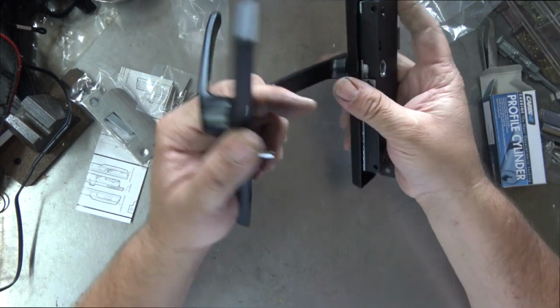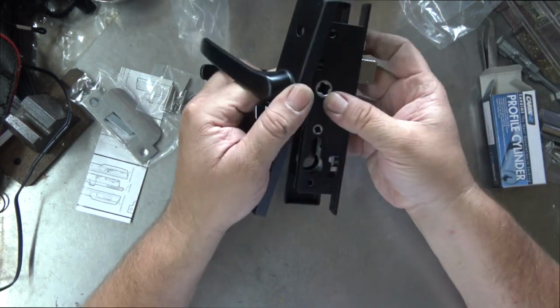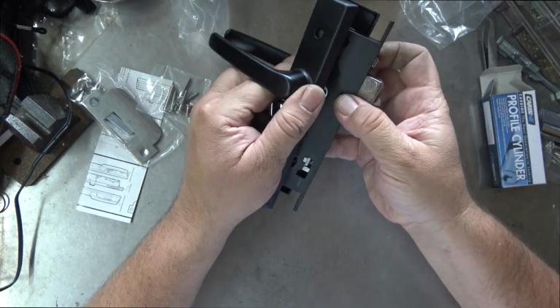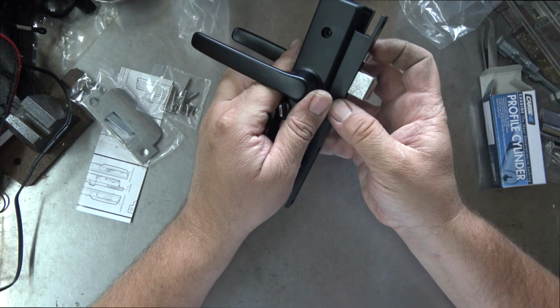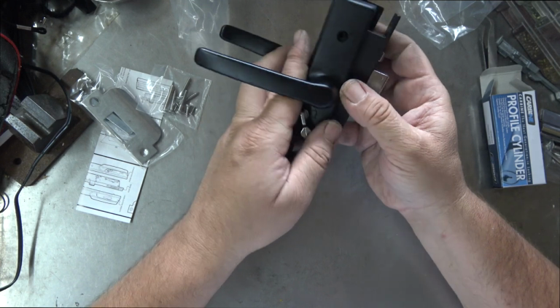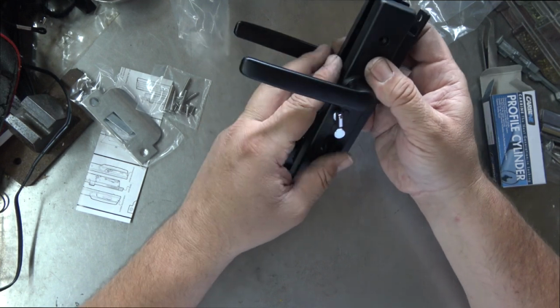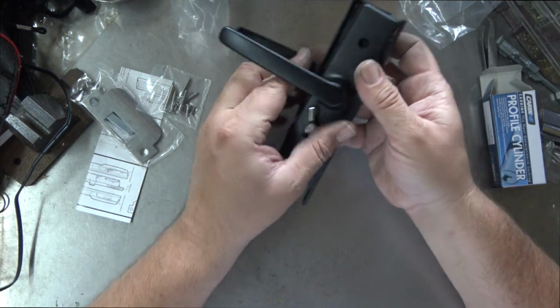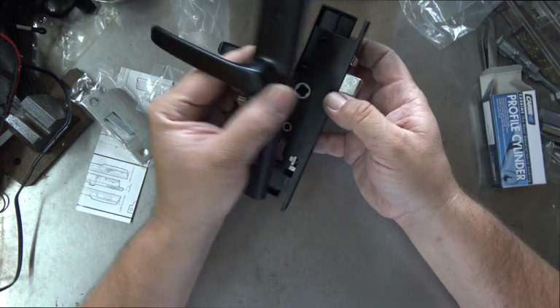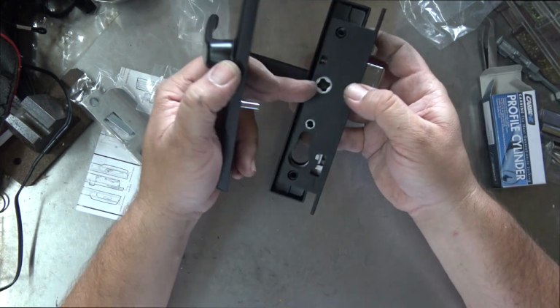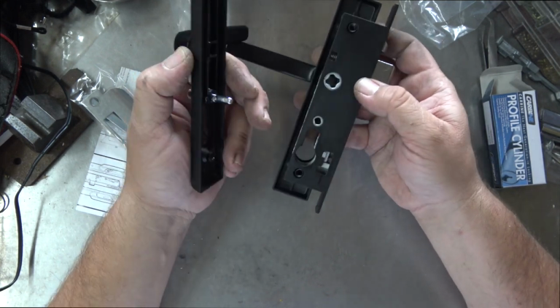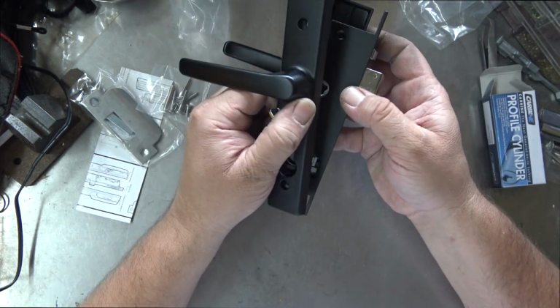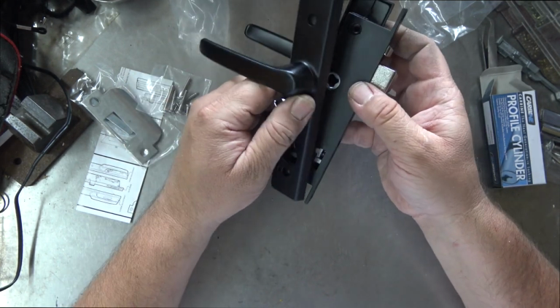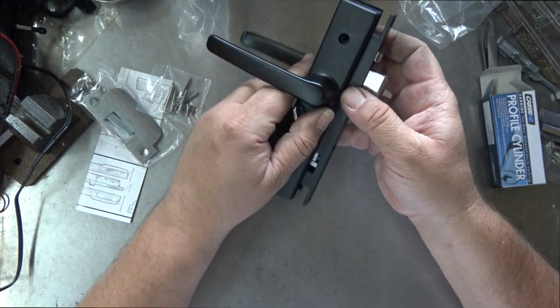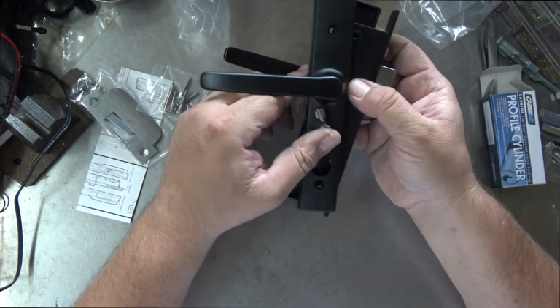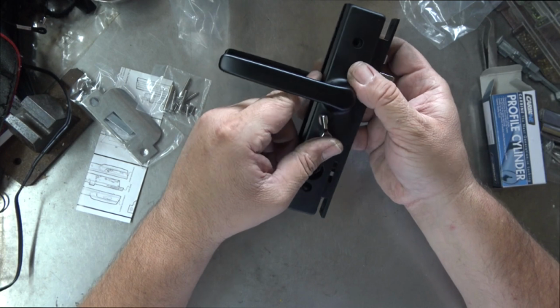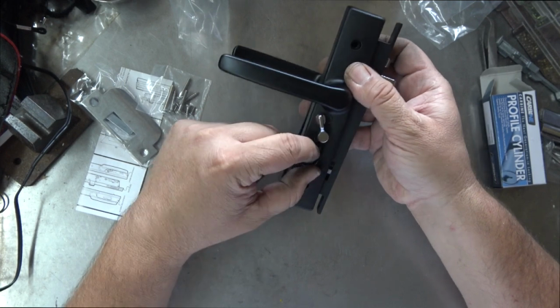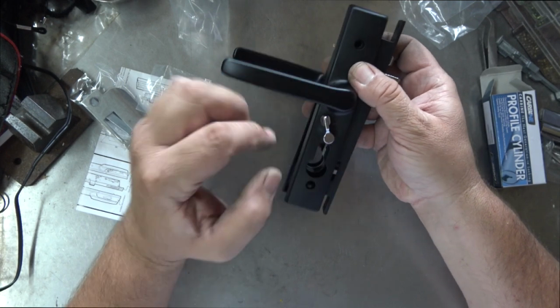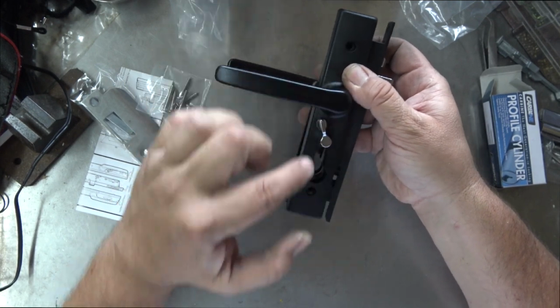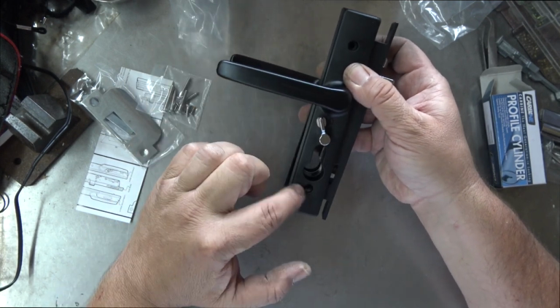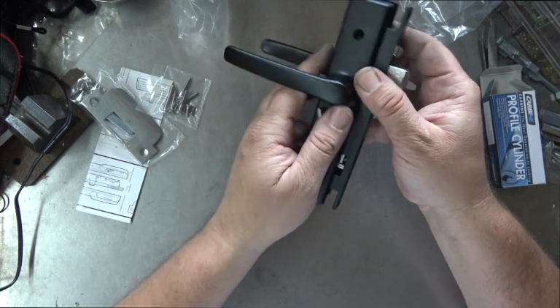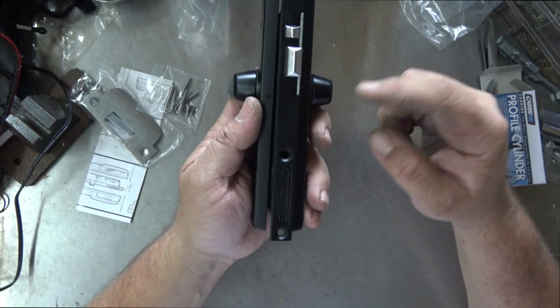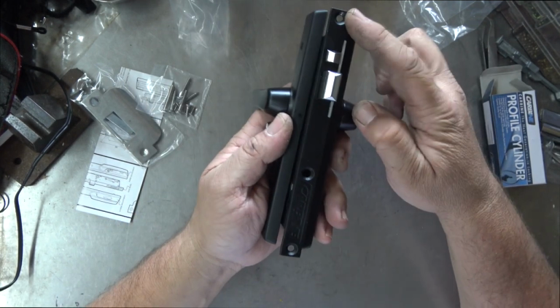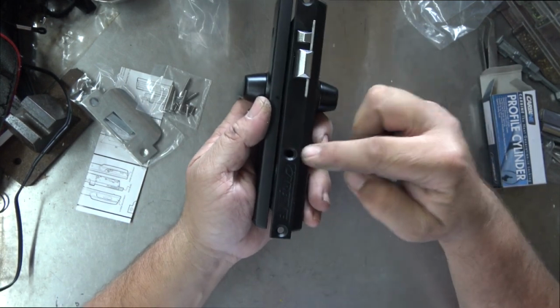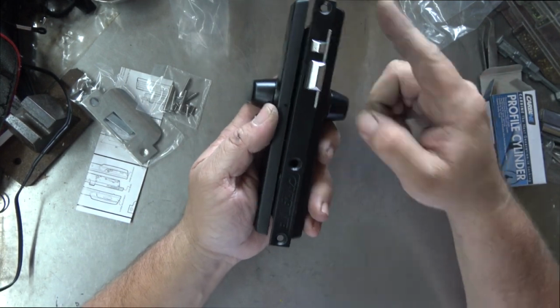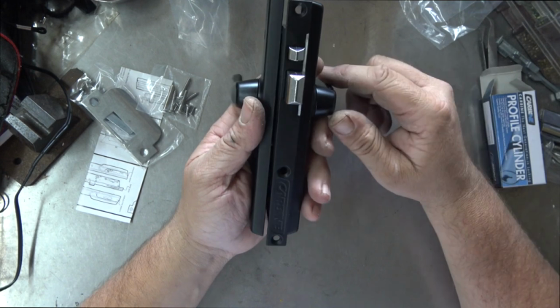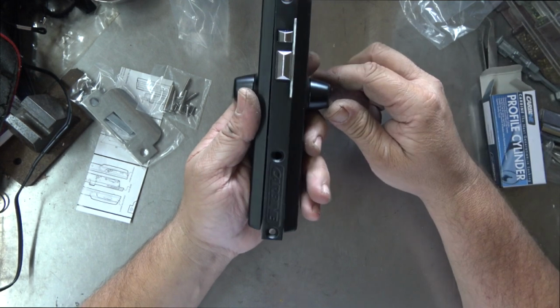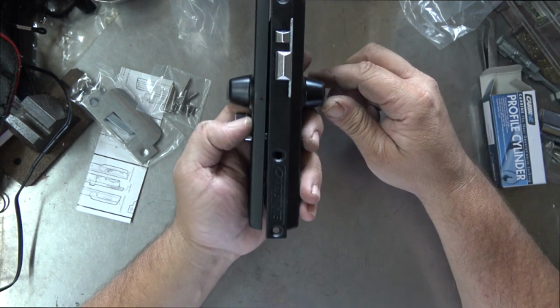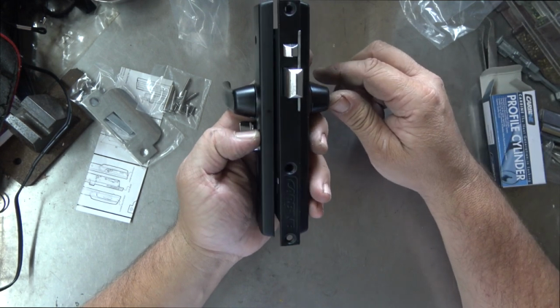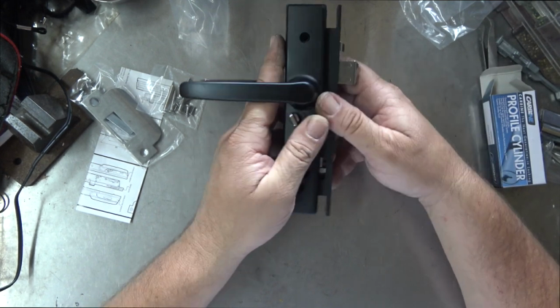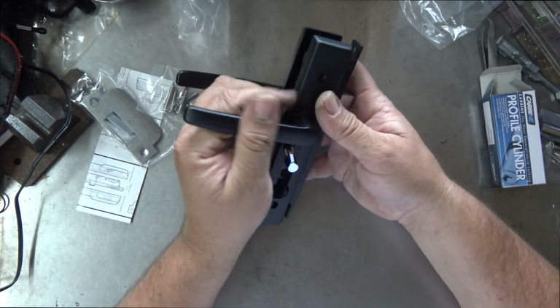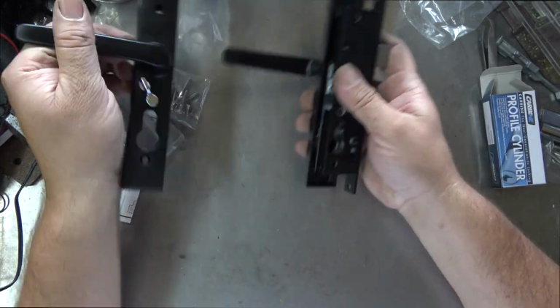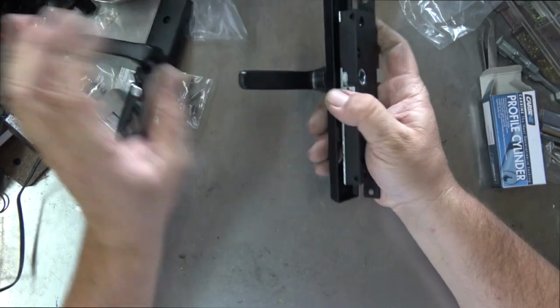So let's put this on the door. The only thing we're missing is our spindle - the spindle goes through there, then we drop the cylinder straight through, screw it all together, and that's what the lock looks like.